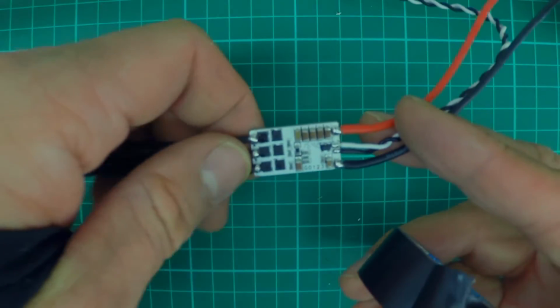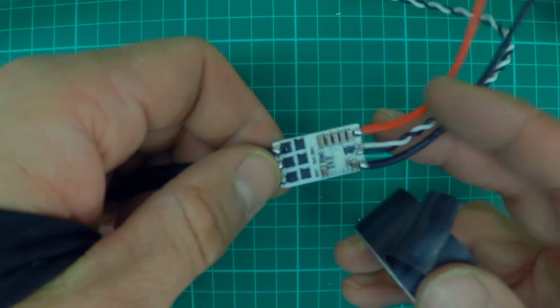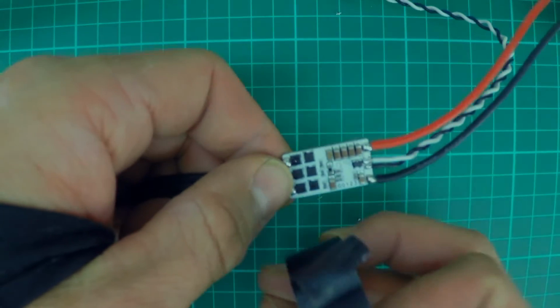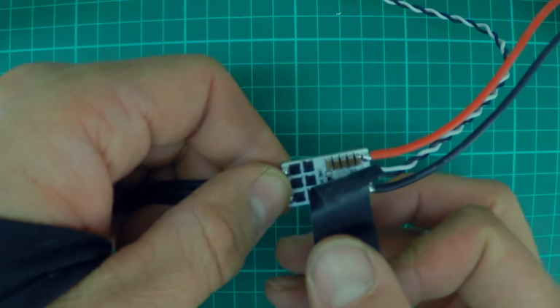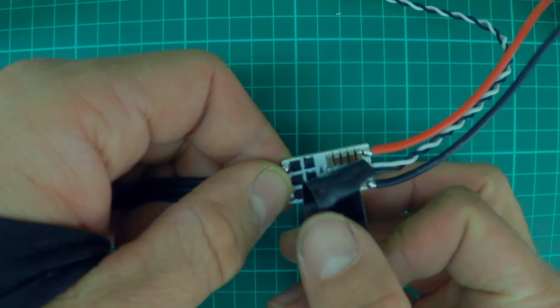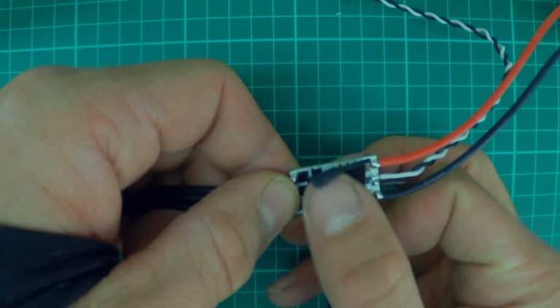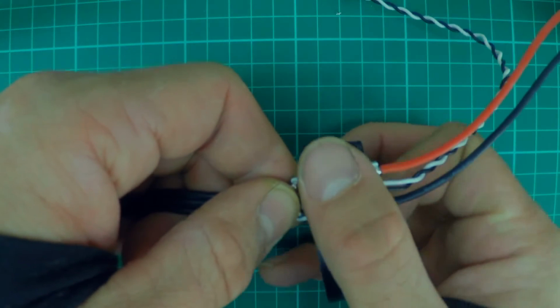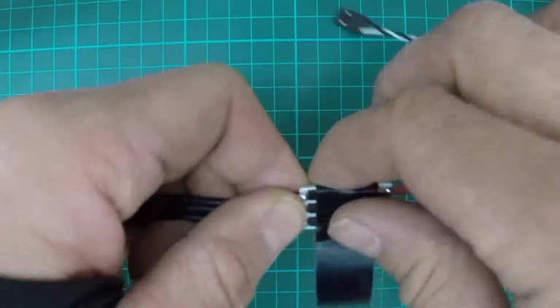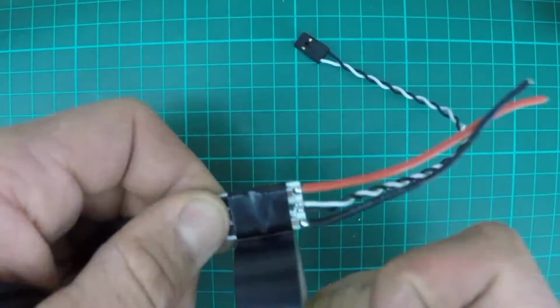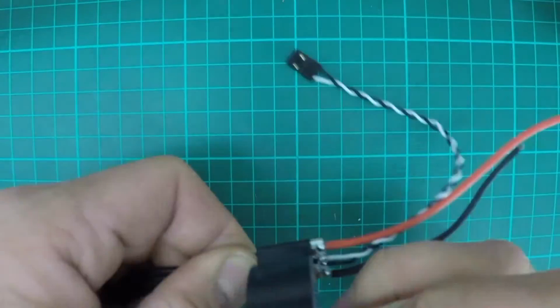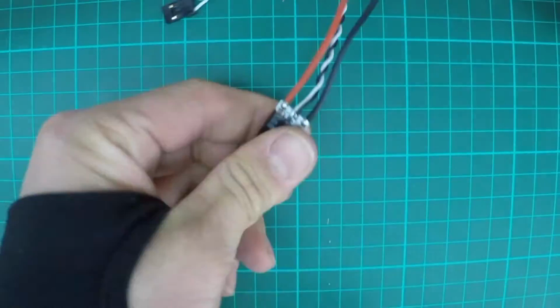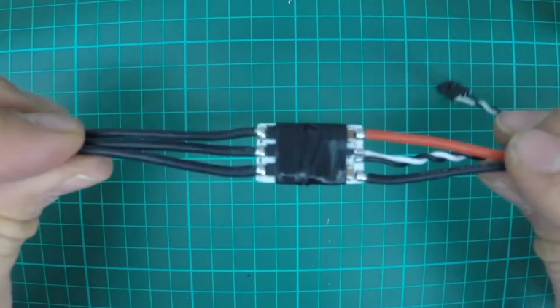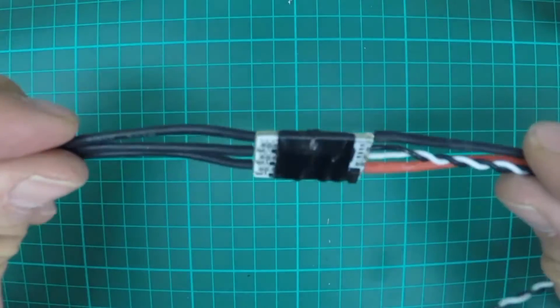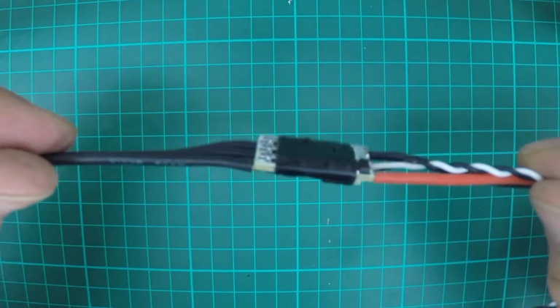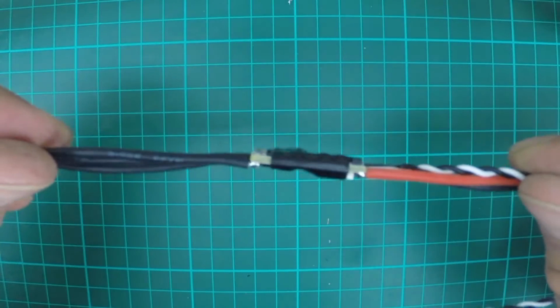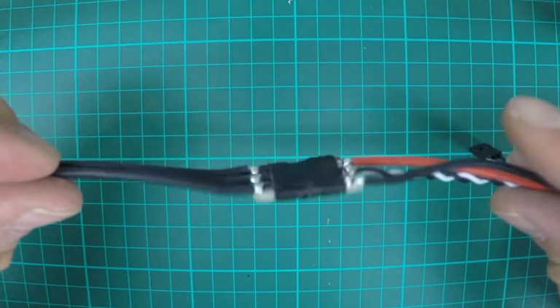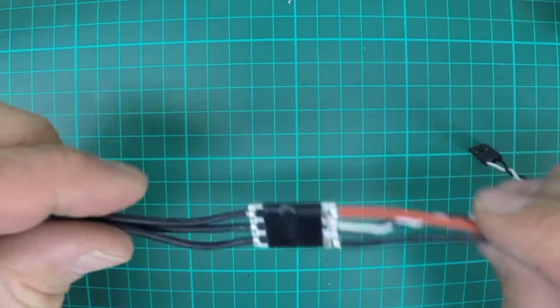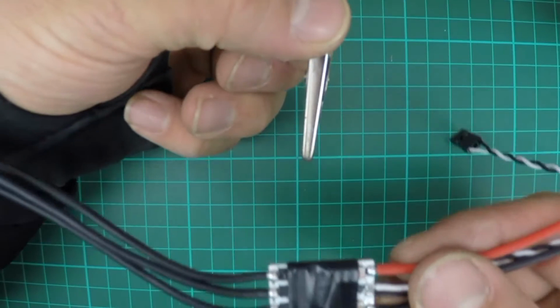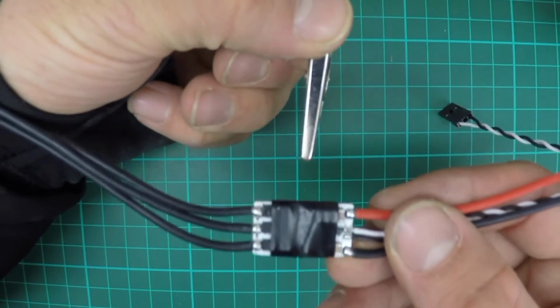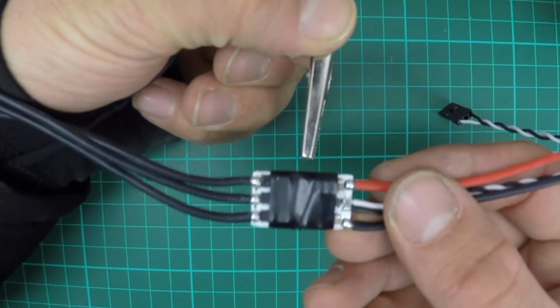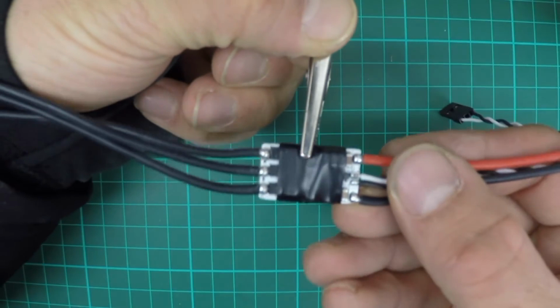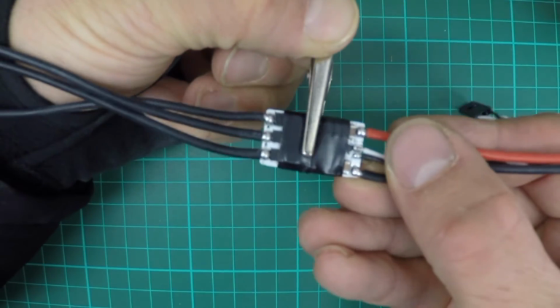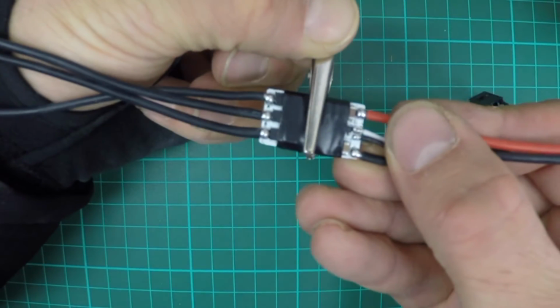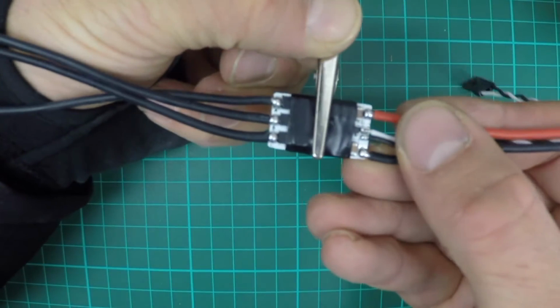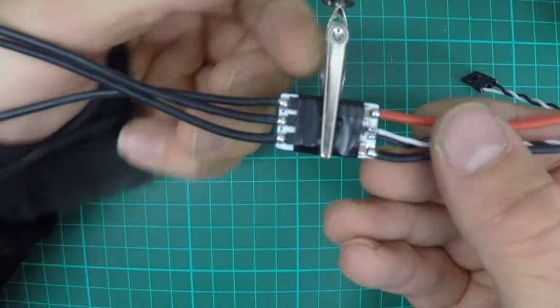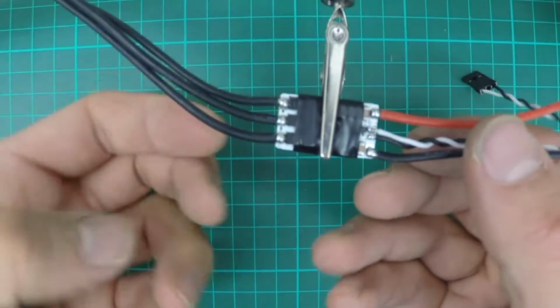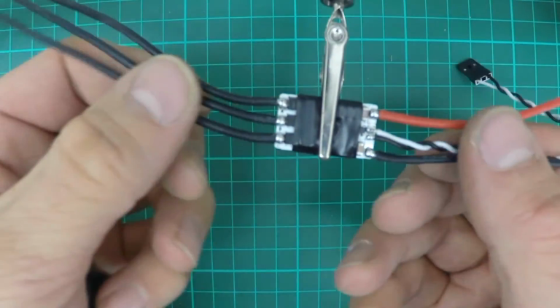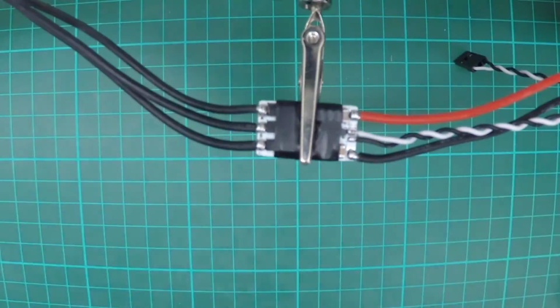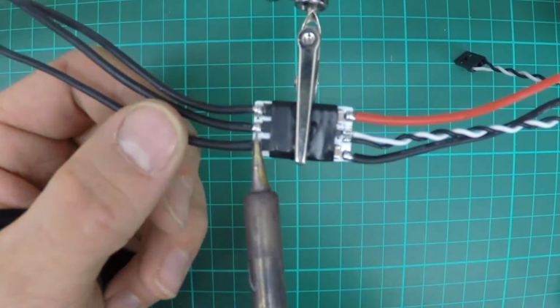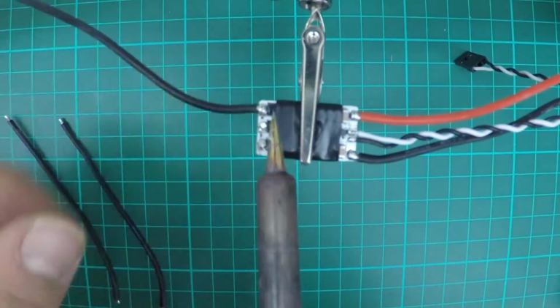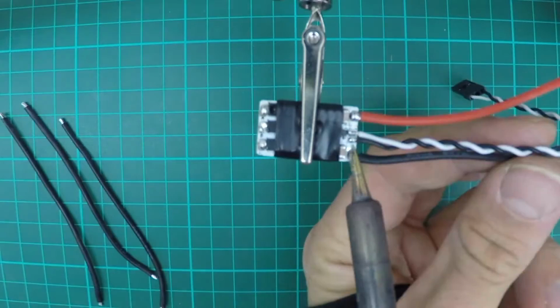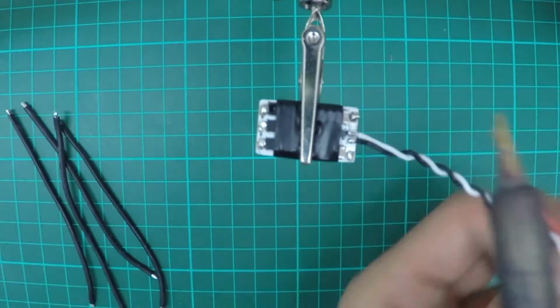Then you grab your new speed controller and wrap it in tape. What this is going to do is protect the speed controller when you clamp it with the crocodile clamps.